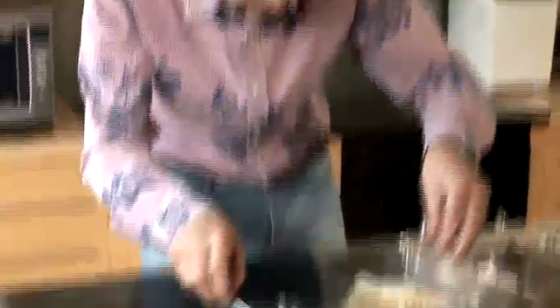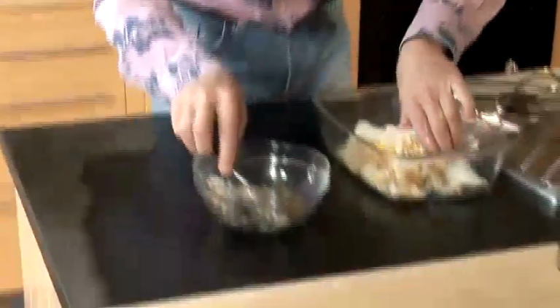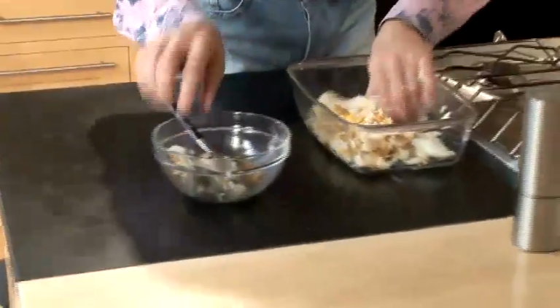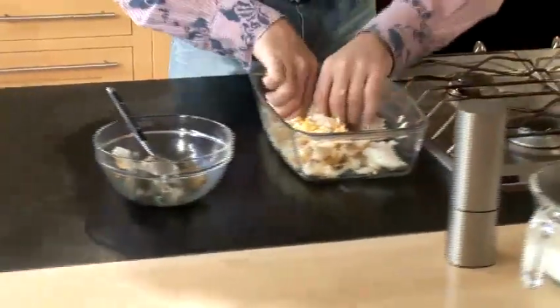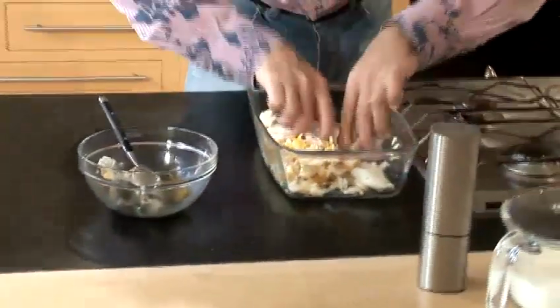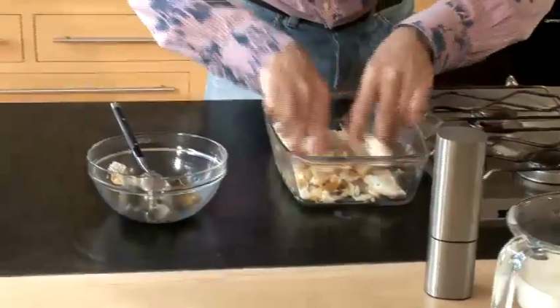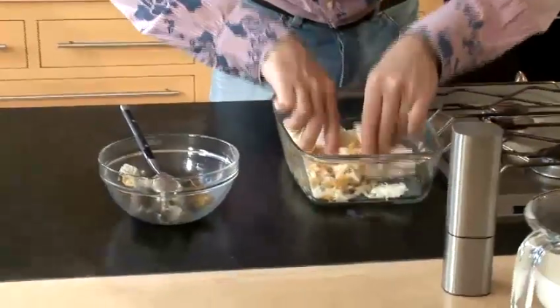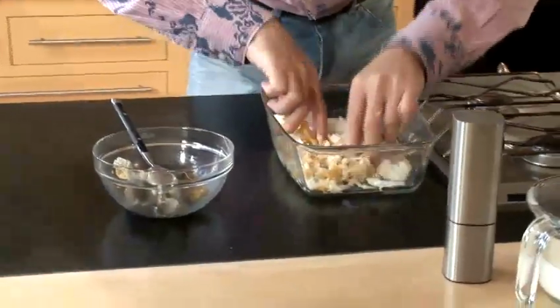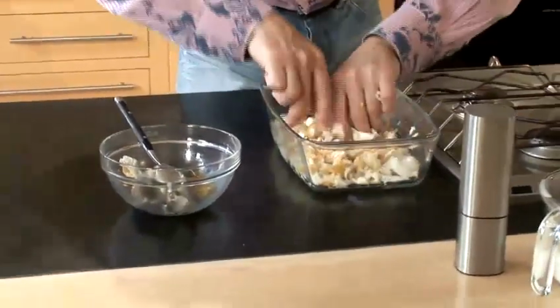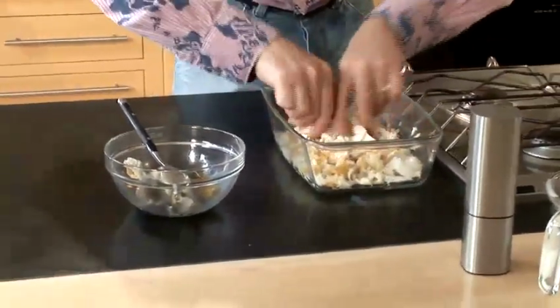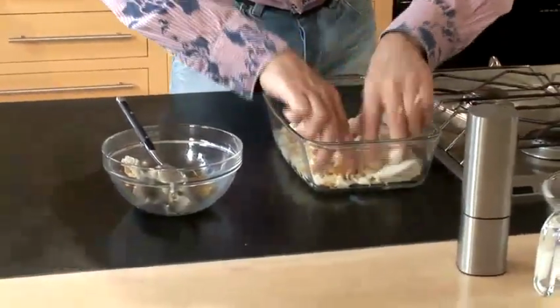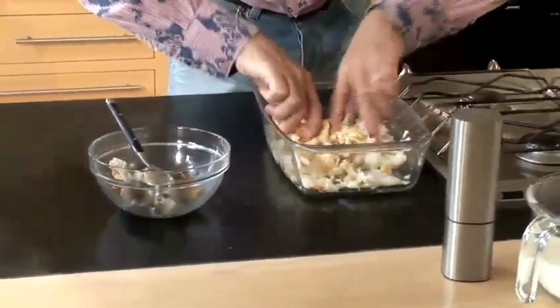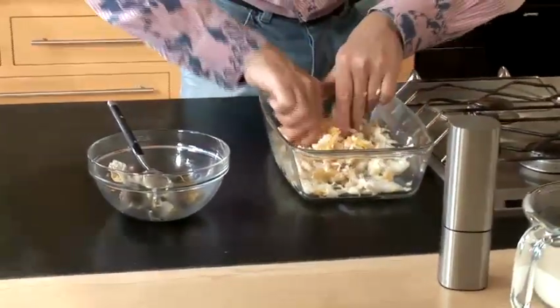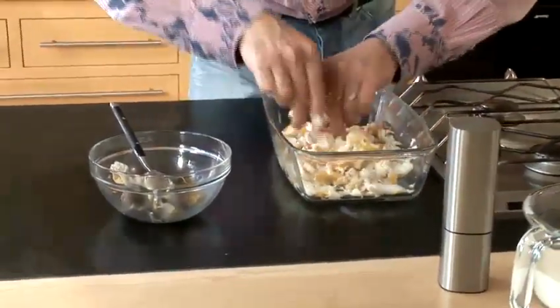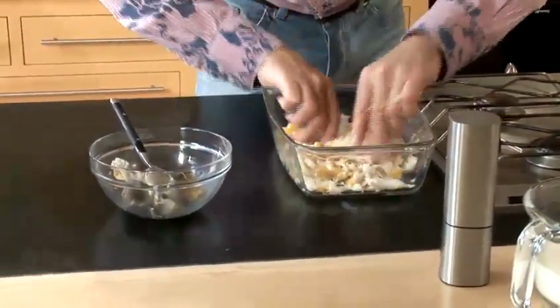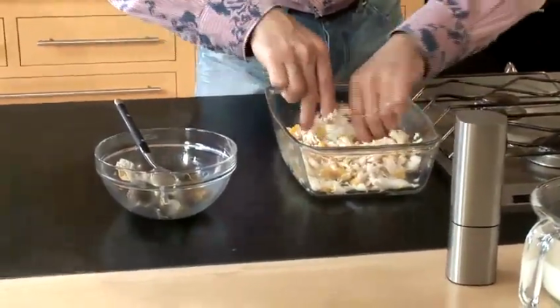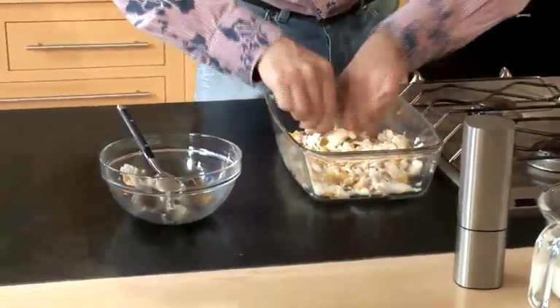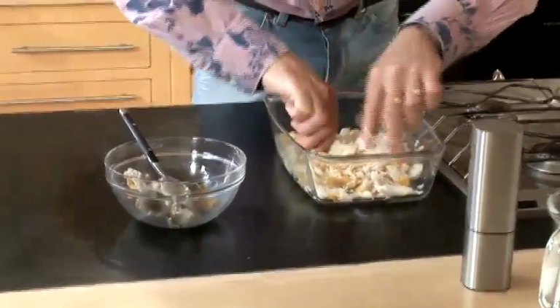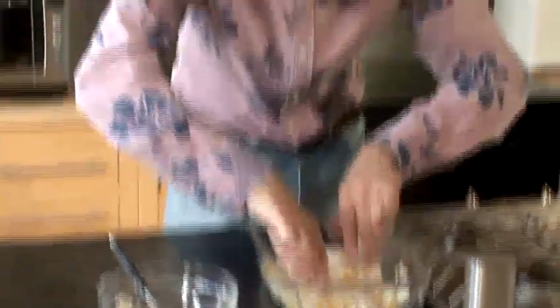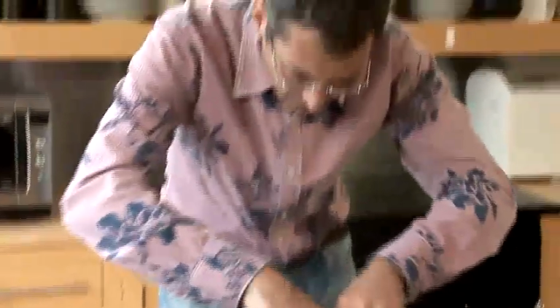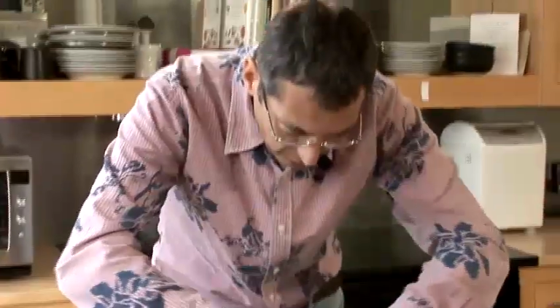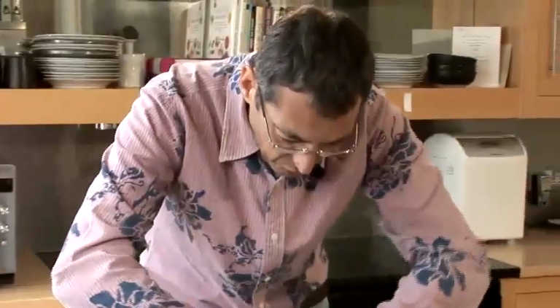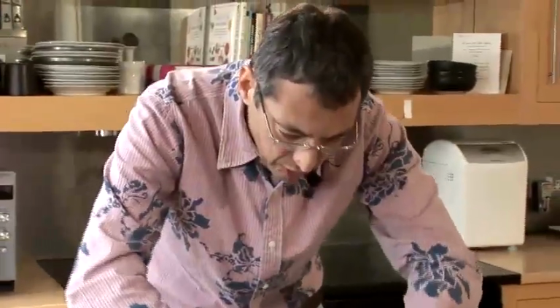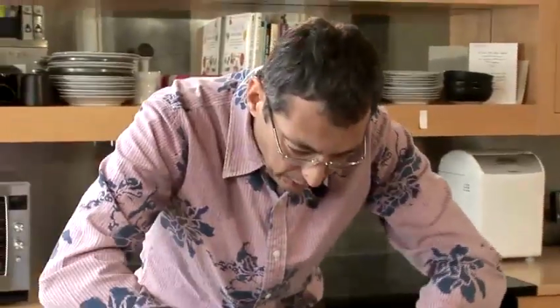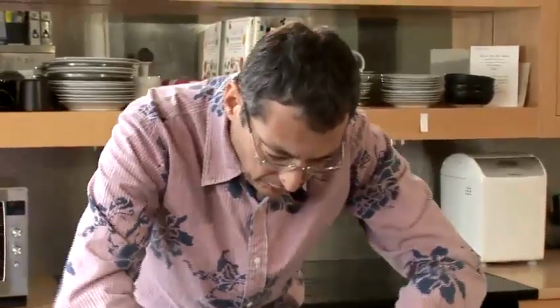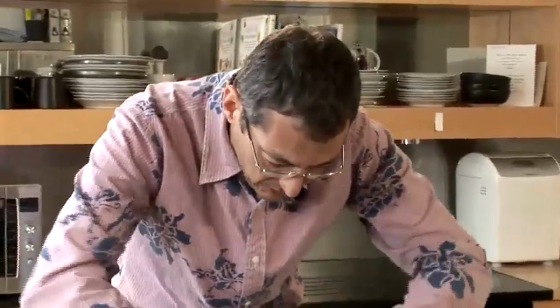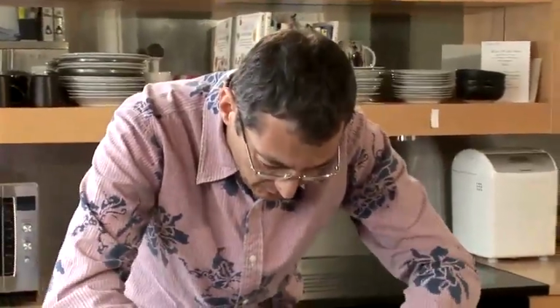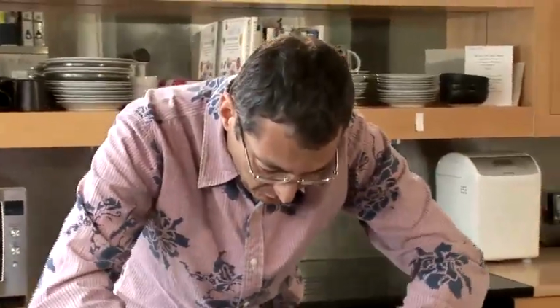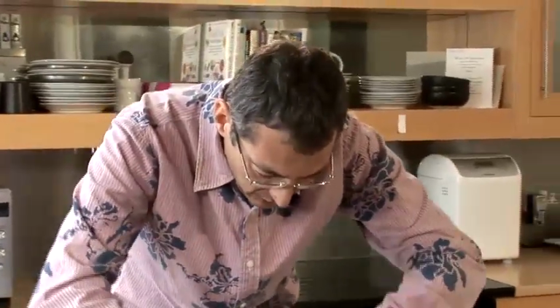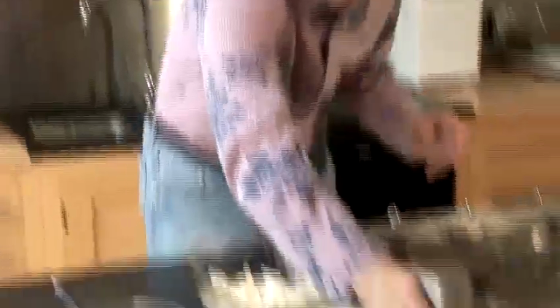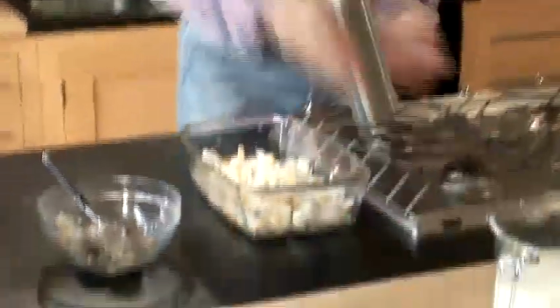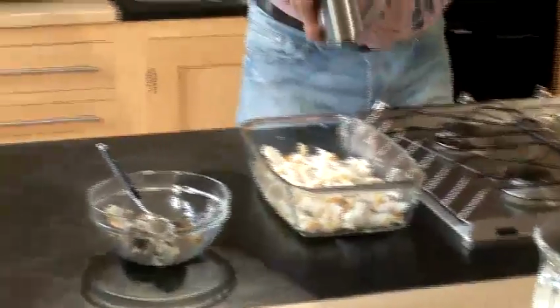And voilà — the rest can flake and mix together. At that stage, probably no salt because we've got smoked haddock, and sometimes it's a bit salty as well. Little bit of pepper.